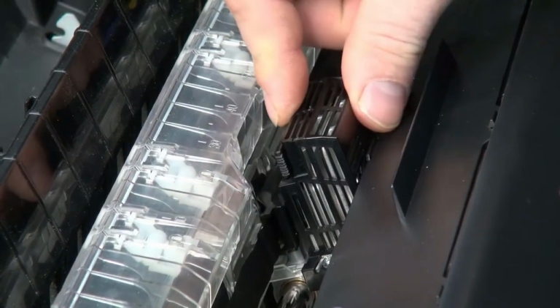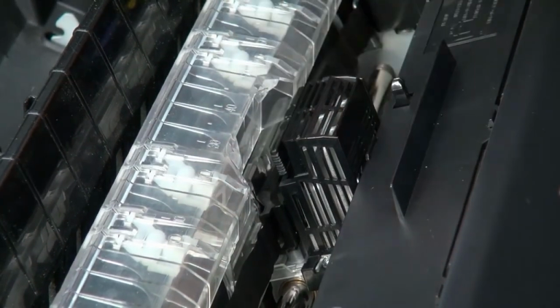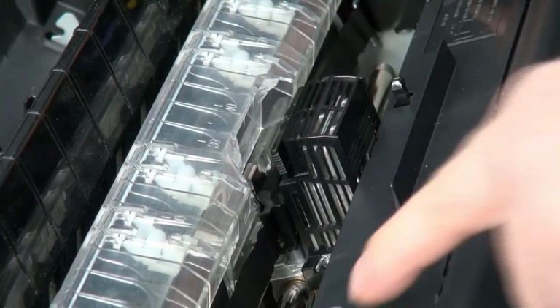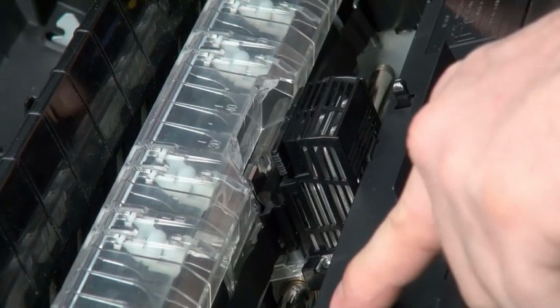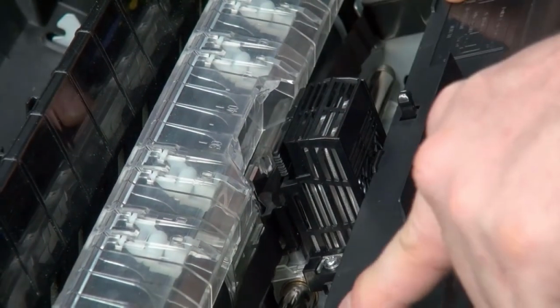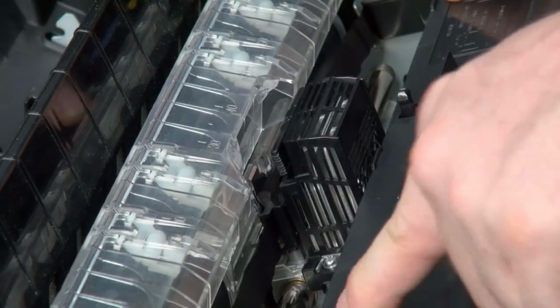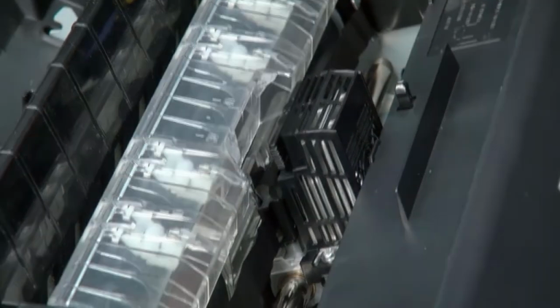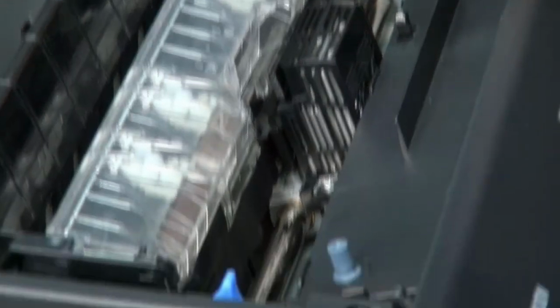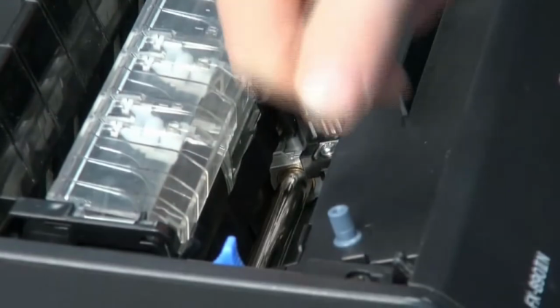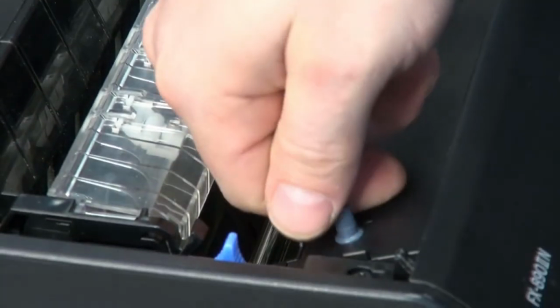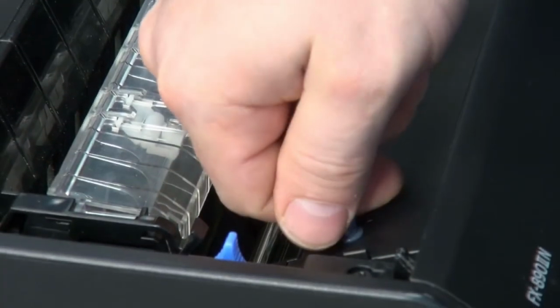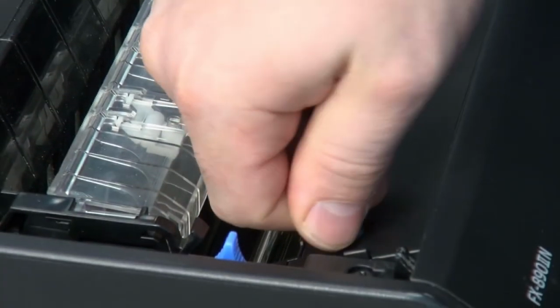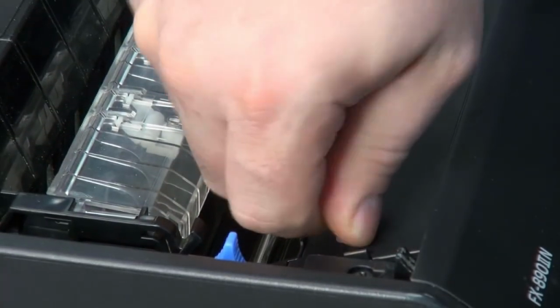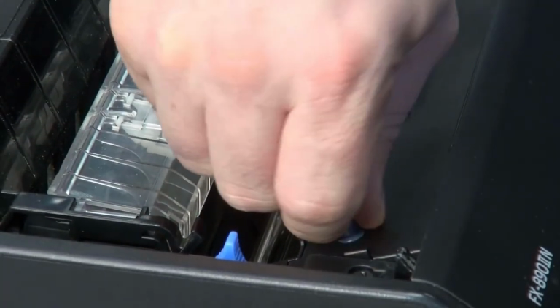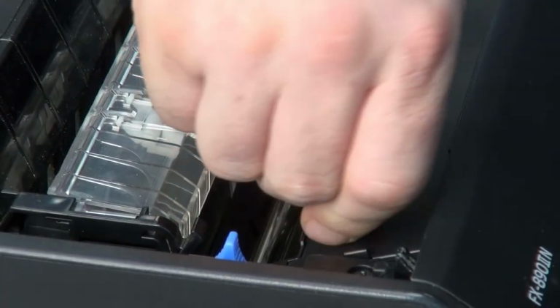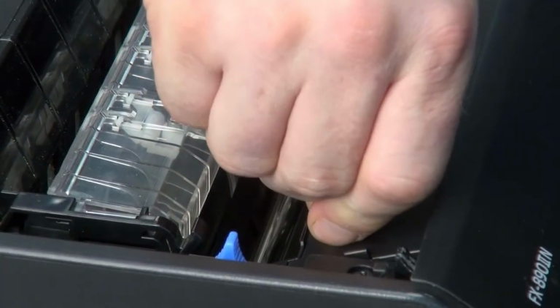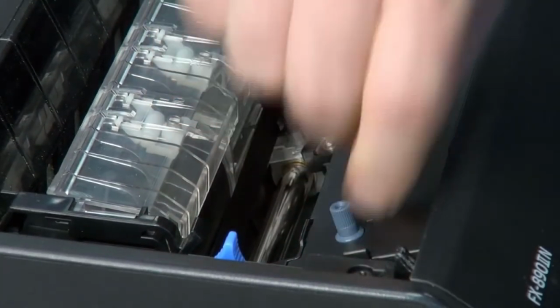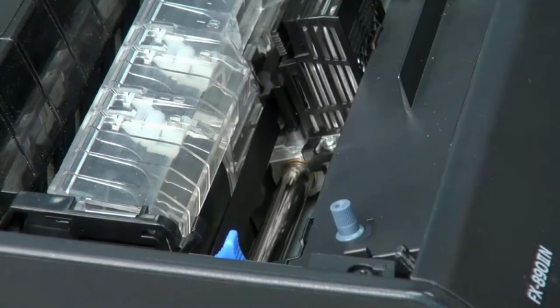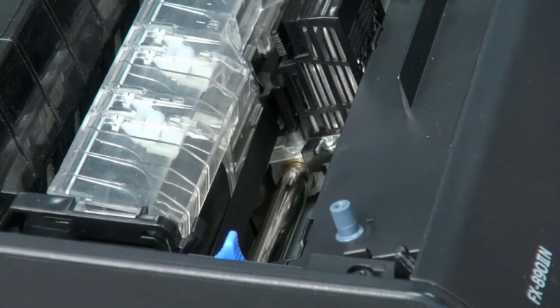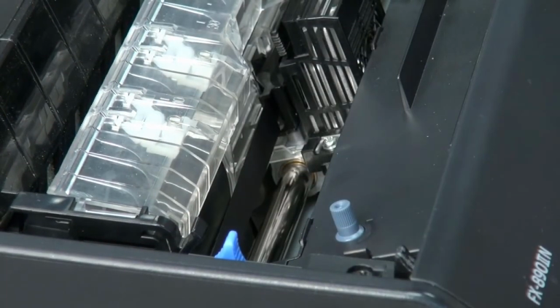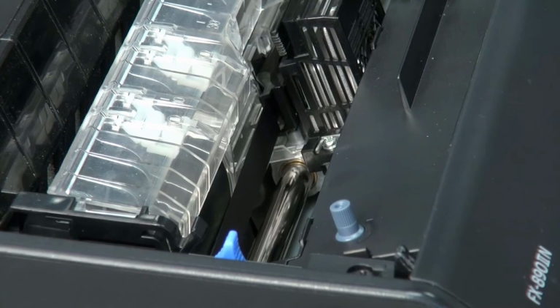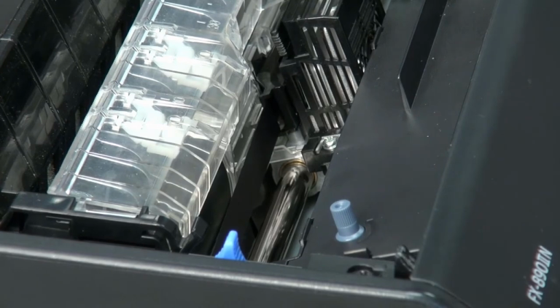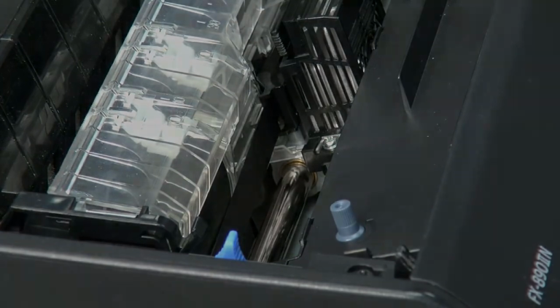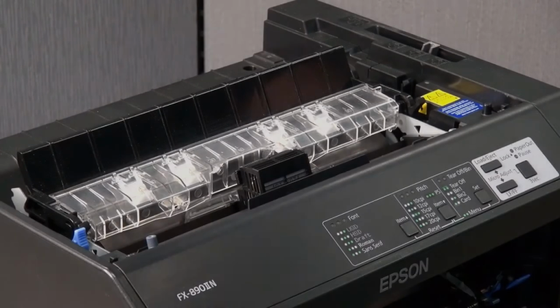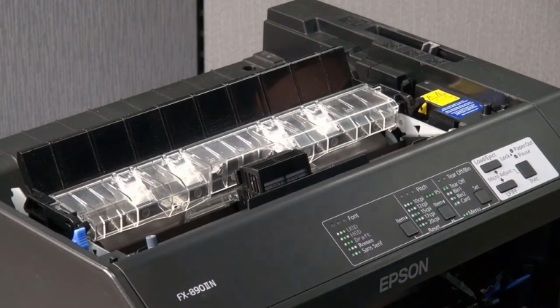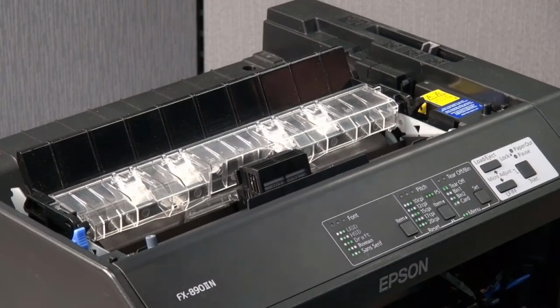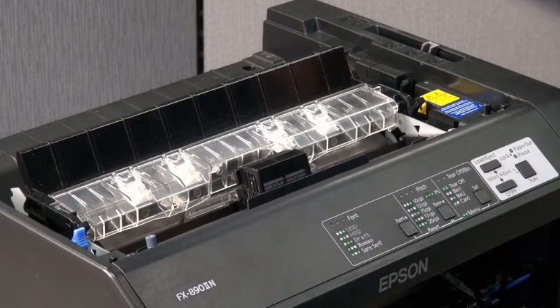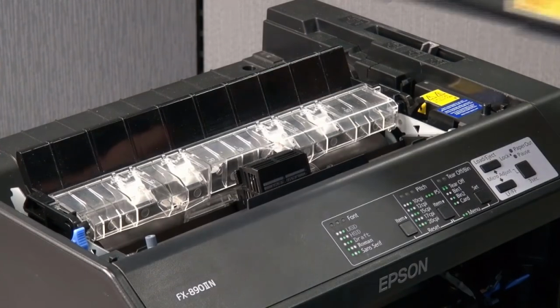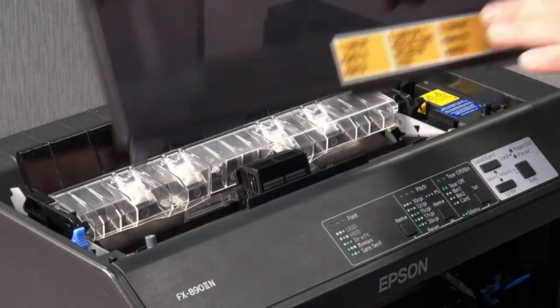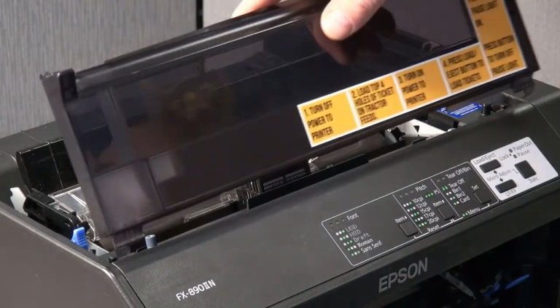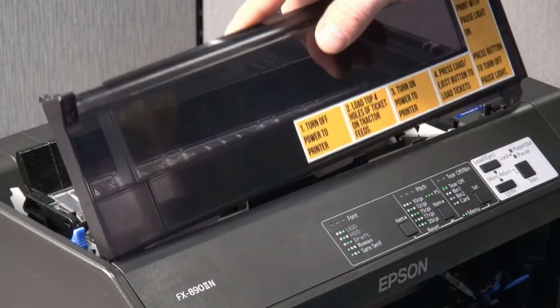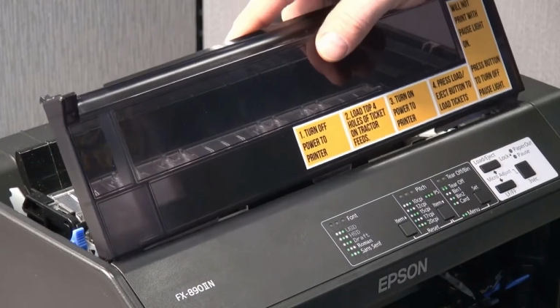Once everything is popped in, you will tighten the ribbon with the knob on the left. Then you will be able to put the lid back on and turn your printer back on.